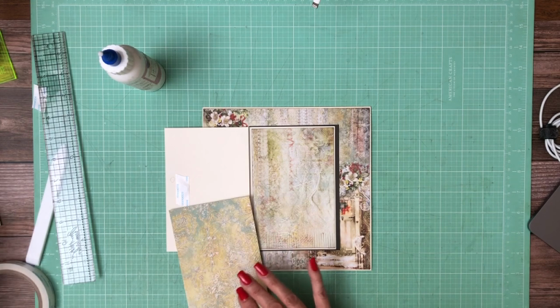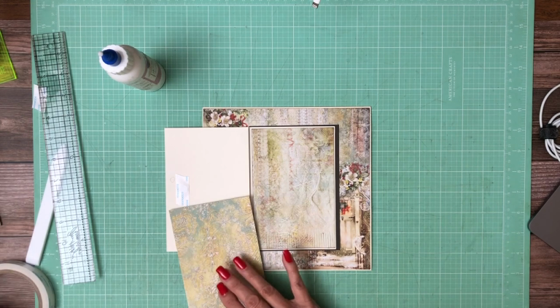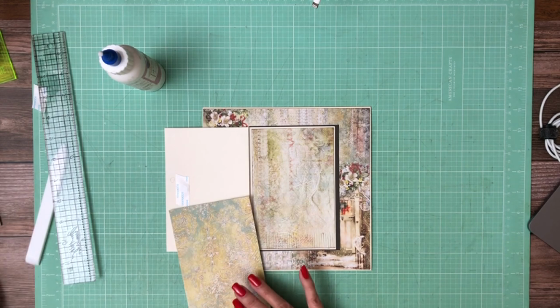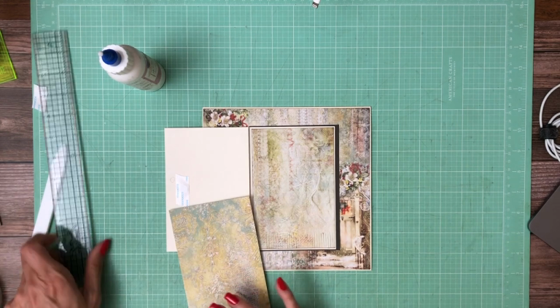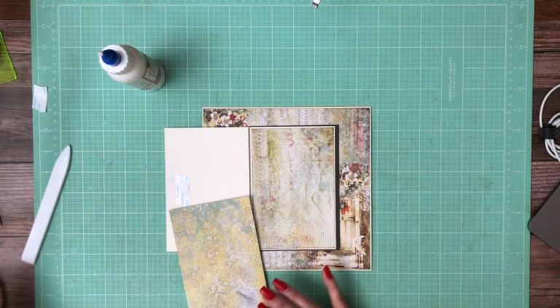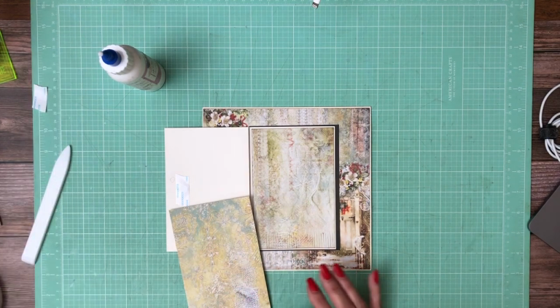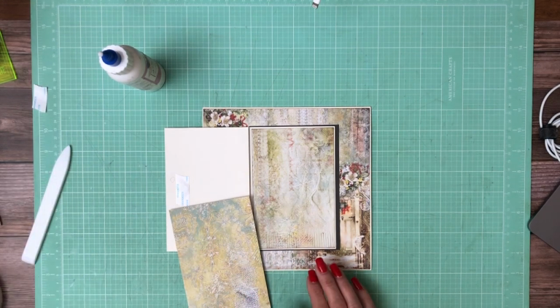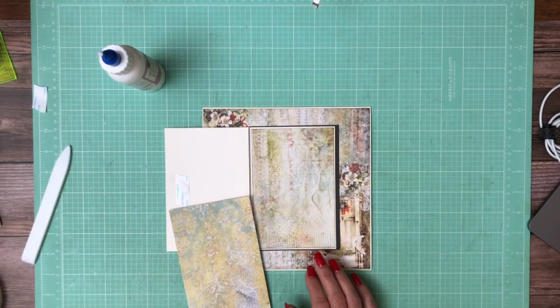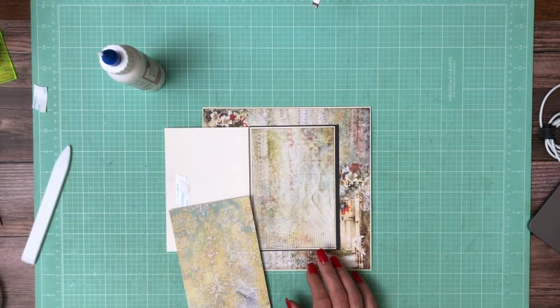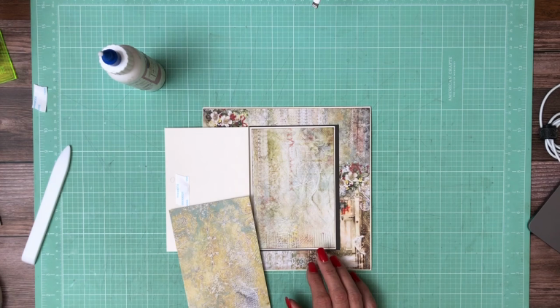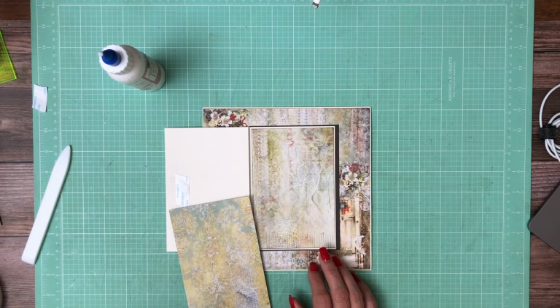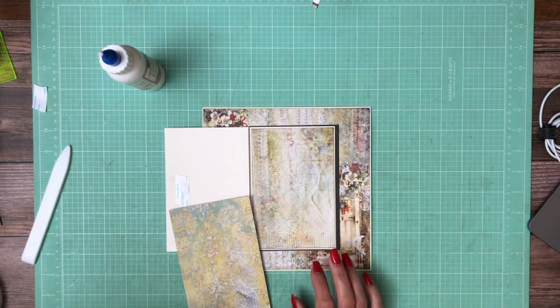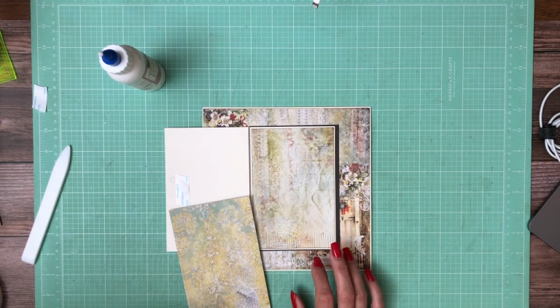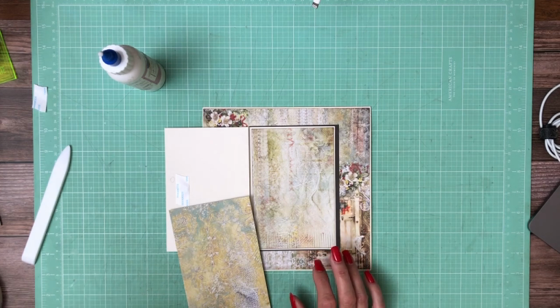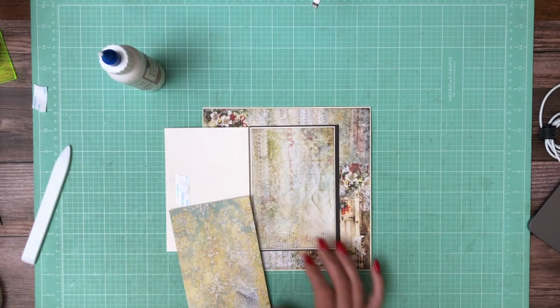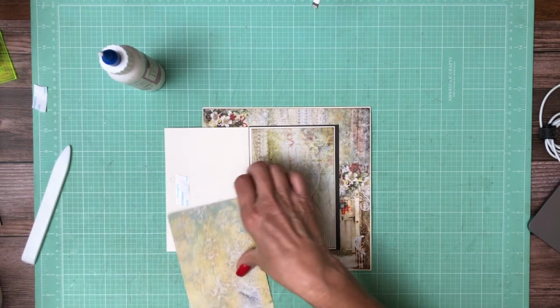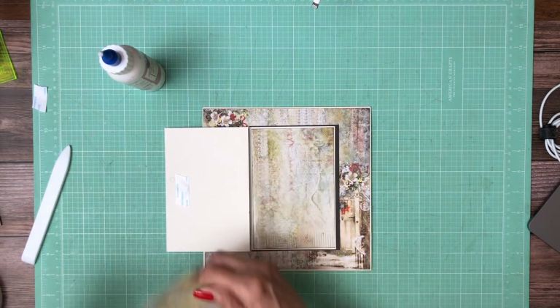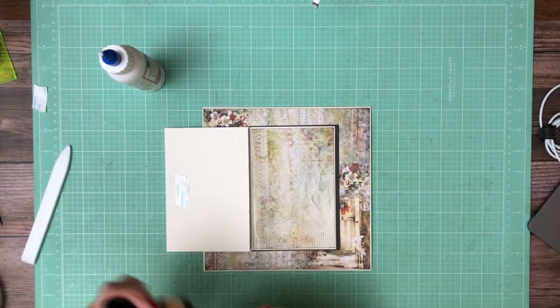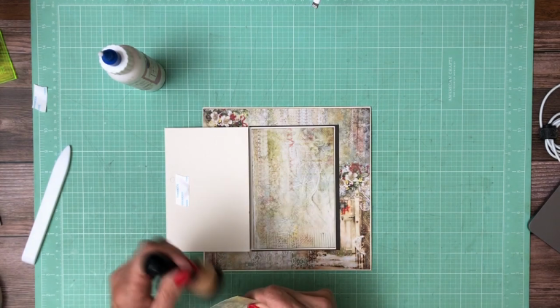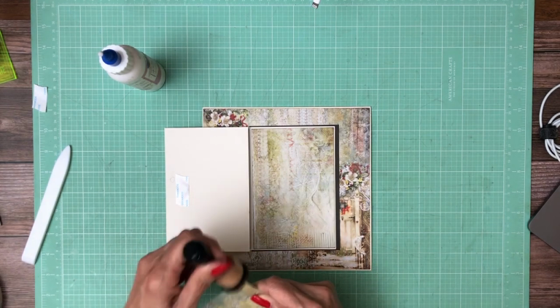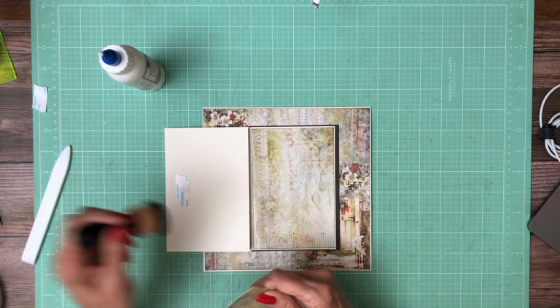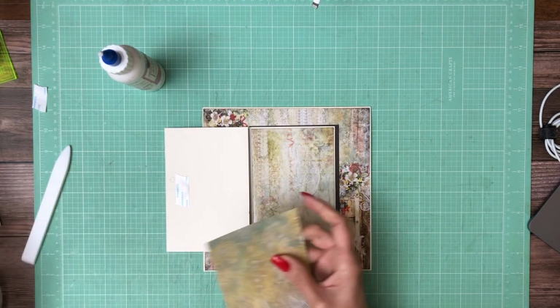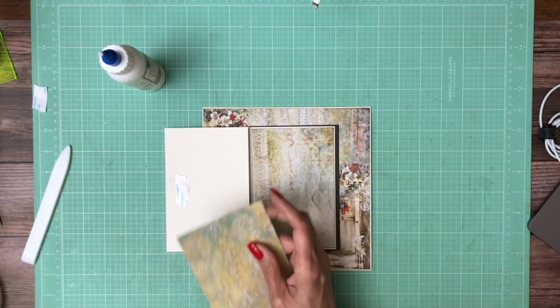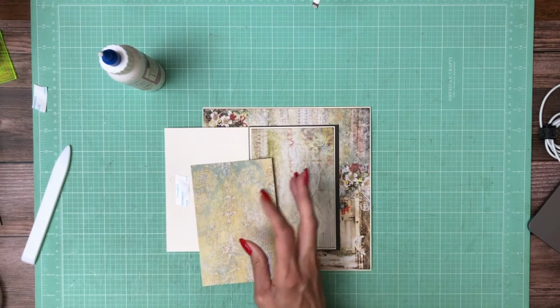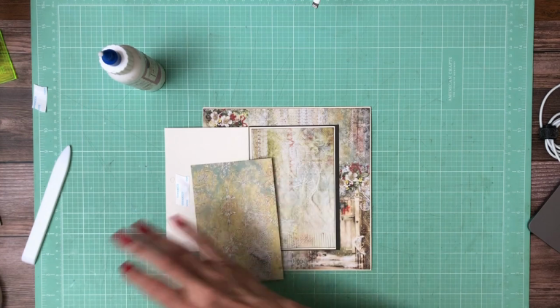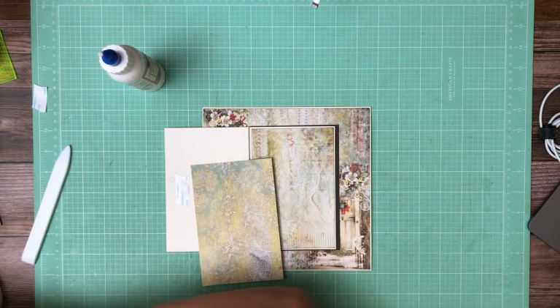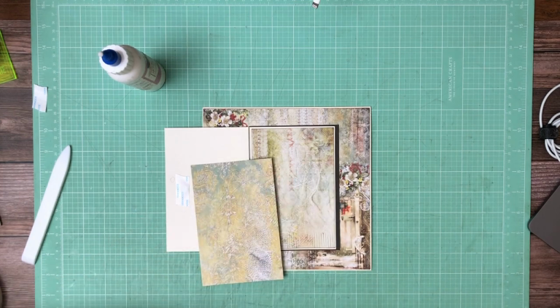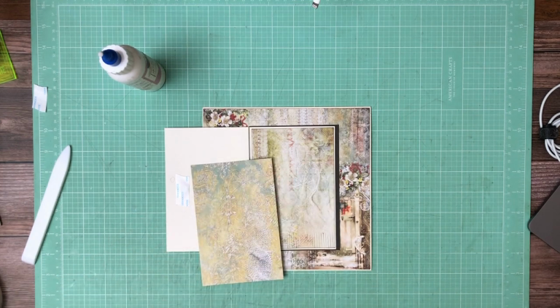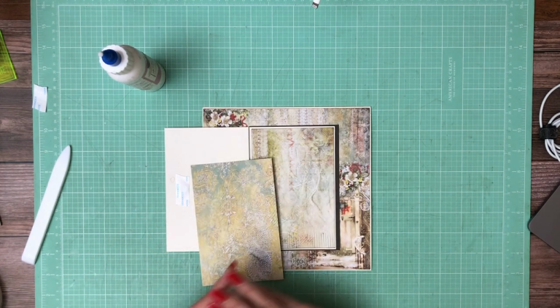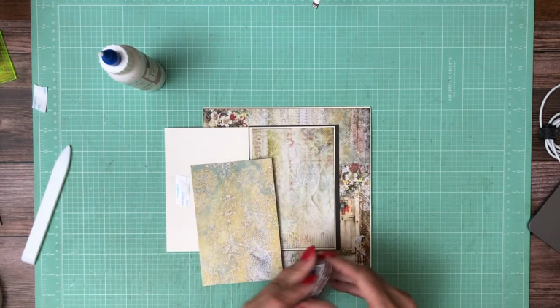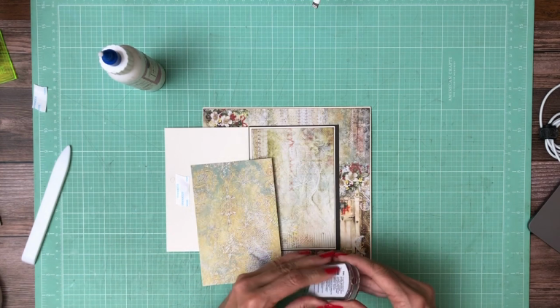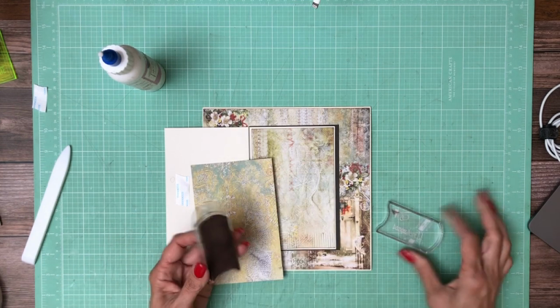As soon as I find my ink pad, I'll ink it. I don't know what I did with it. I don't think there's enough ink on that. There it is.